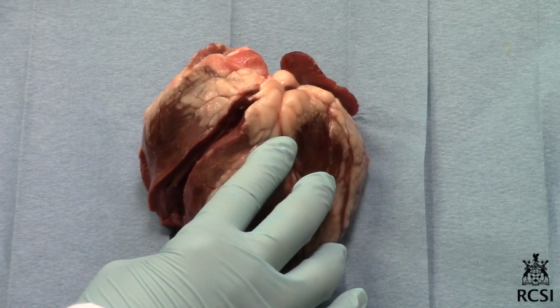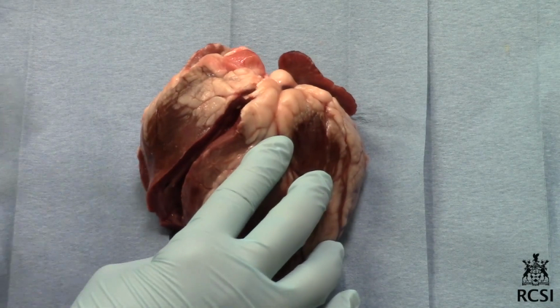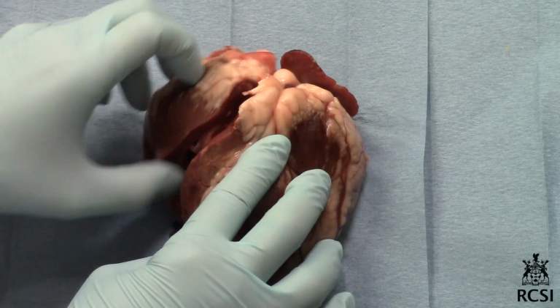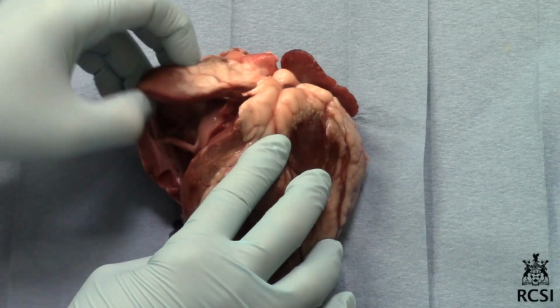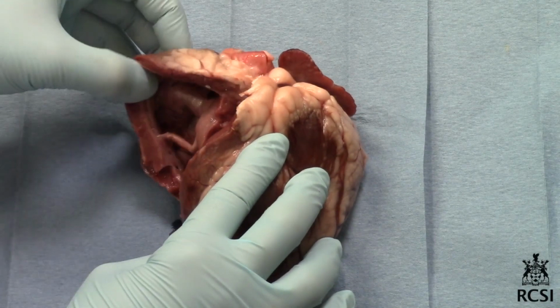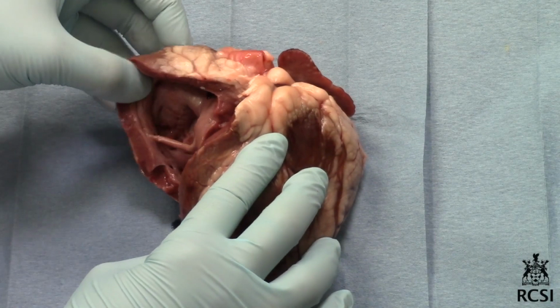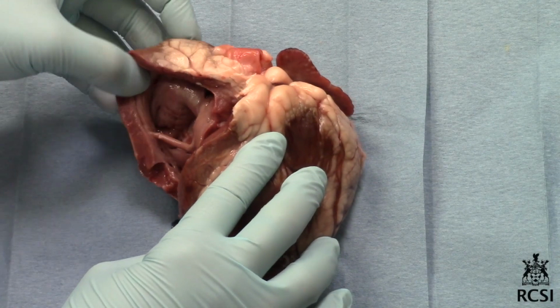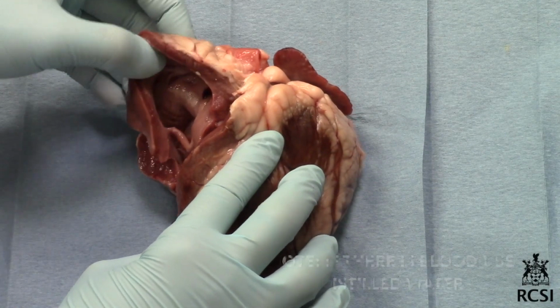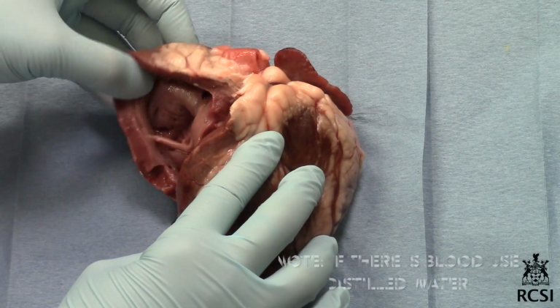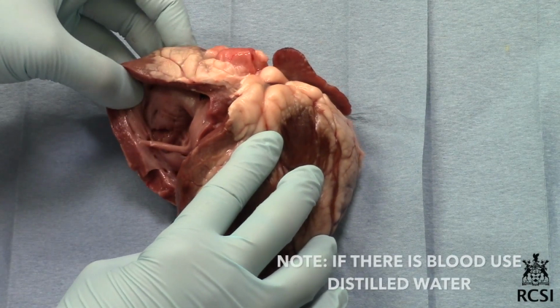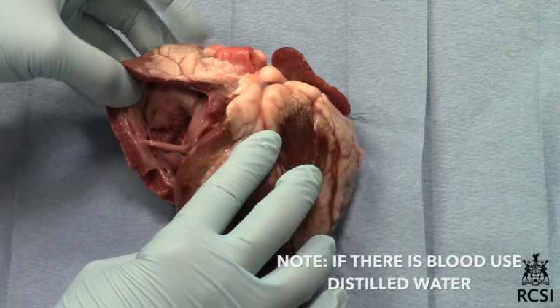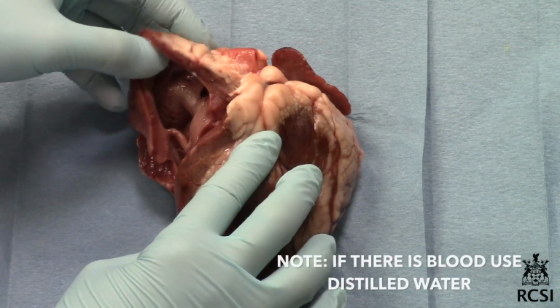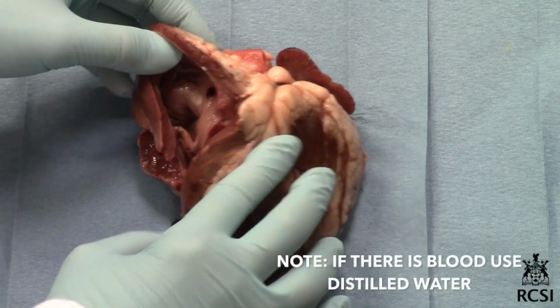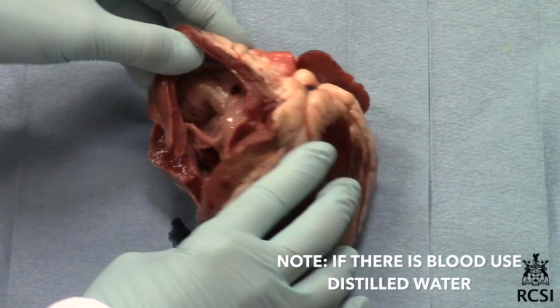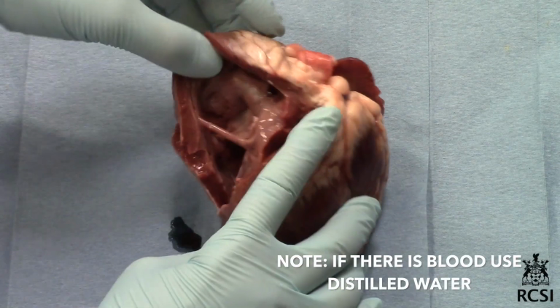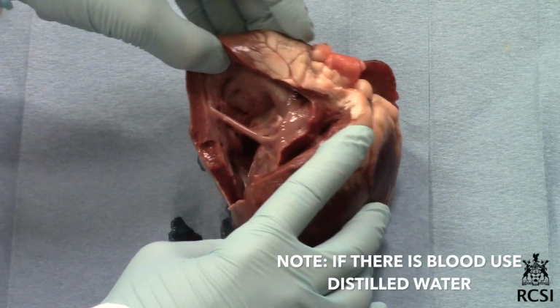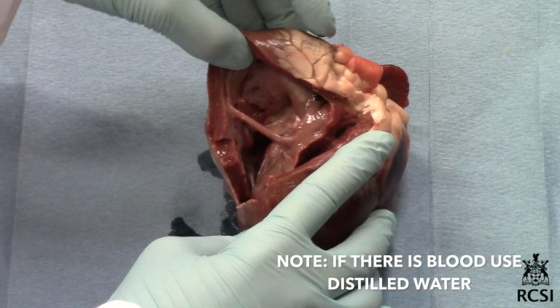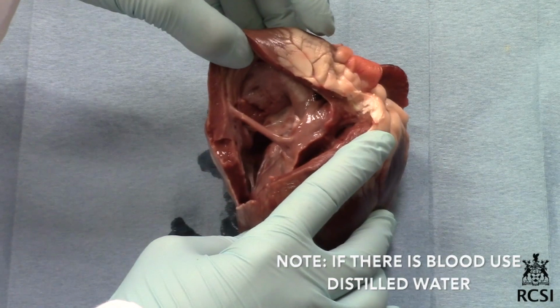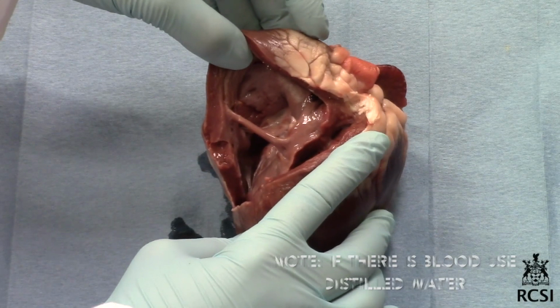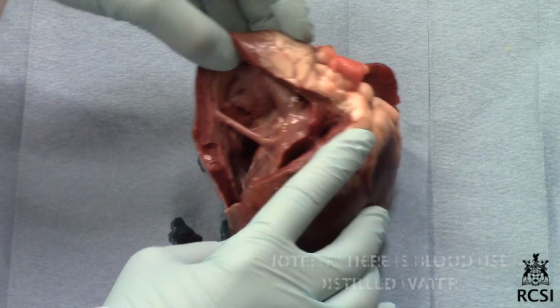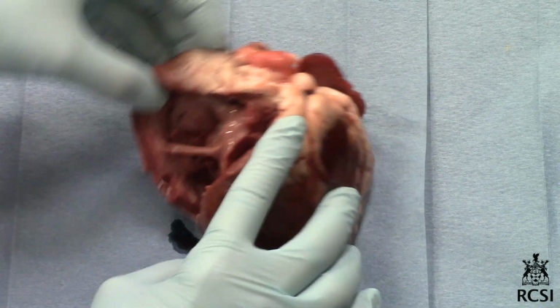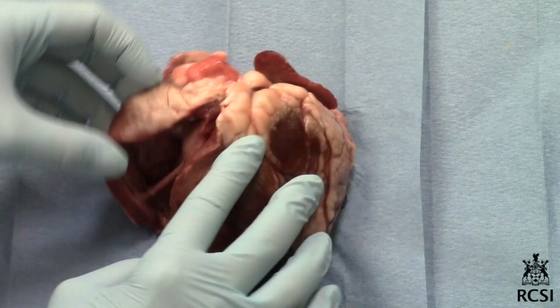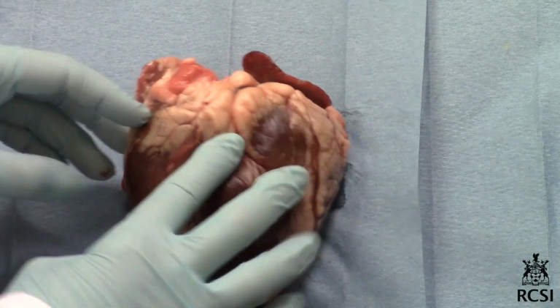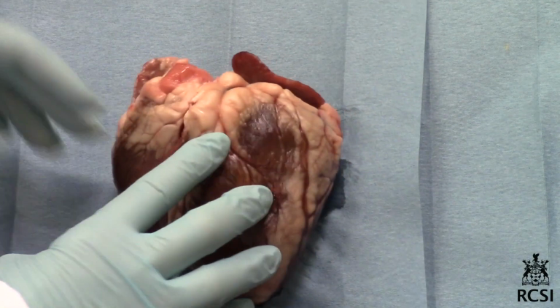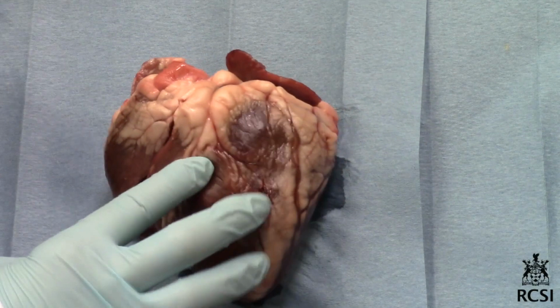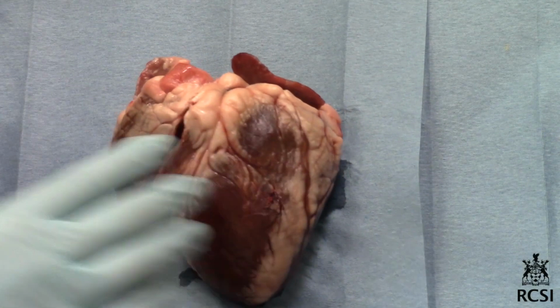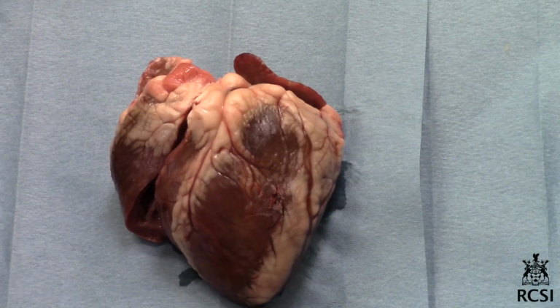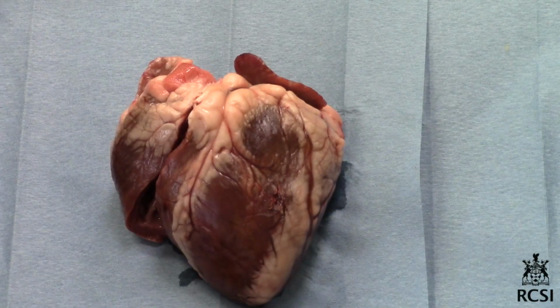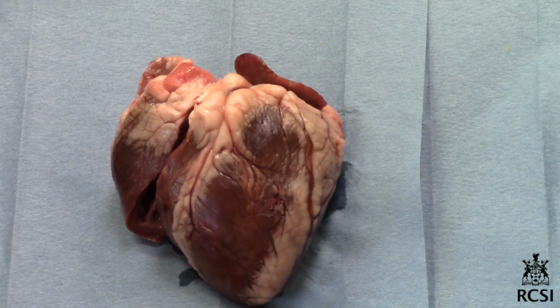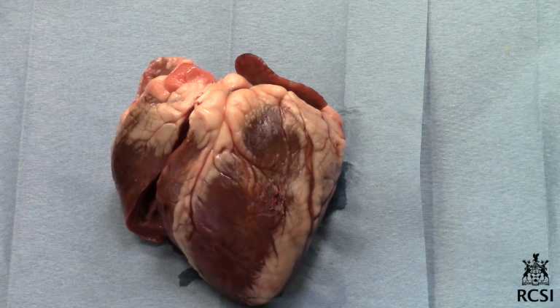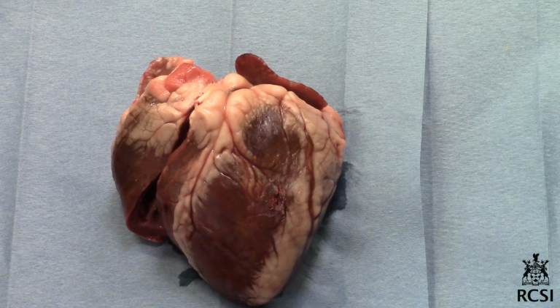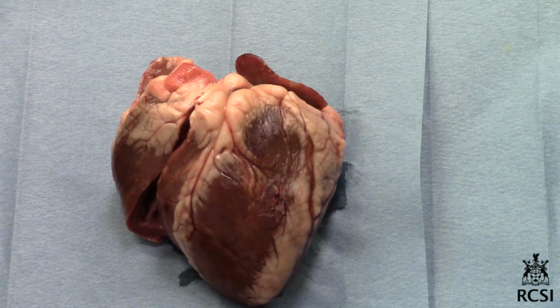Lift up the triangular wedge of muscle. Very carefully clear any clotted blood from the chambers of the heart and the roots of the blood vessels. Take great care not to damage the valves and the chordae tendineae.